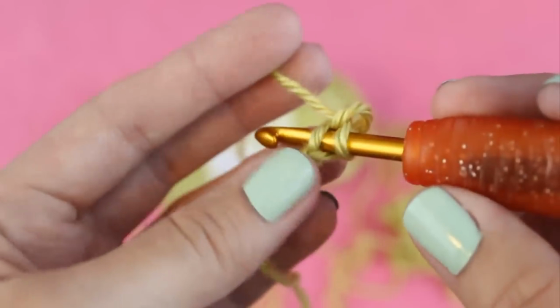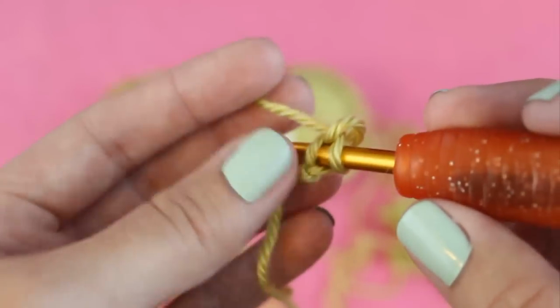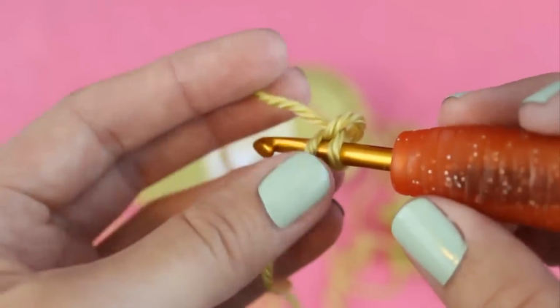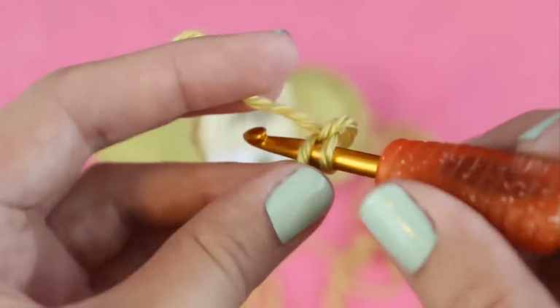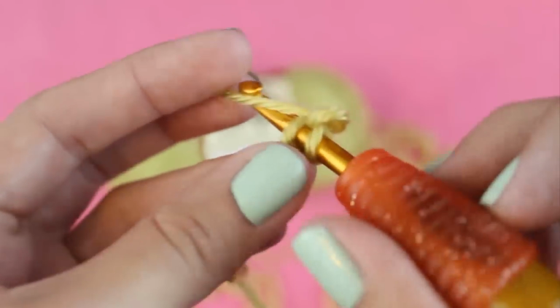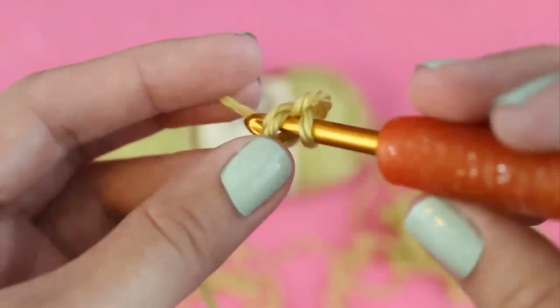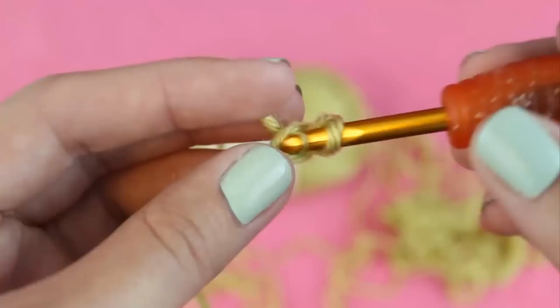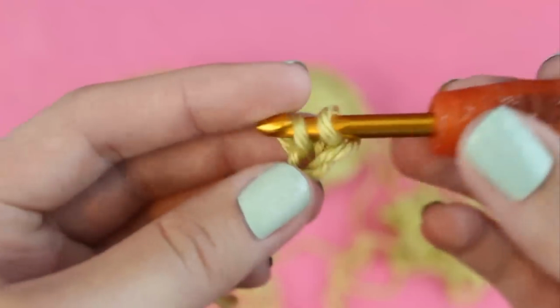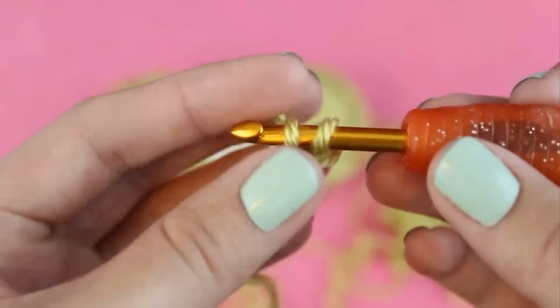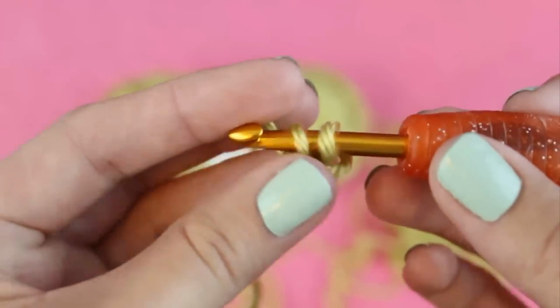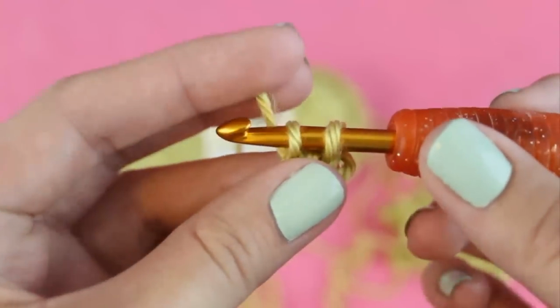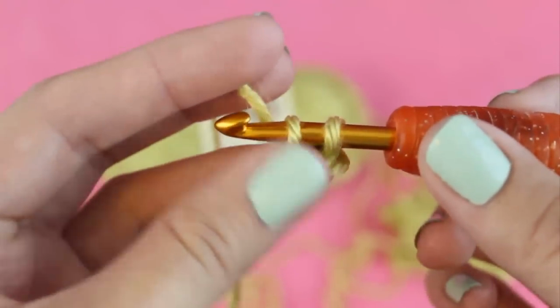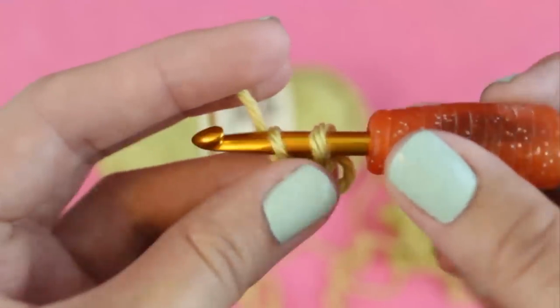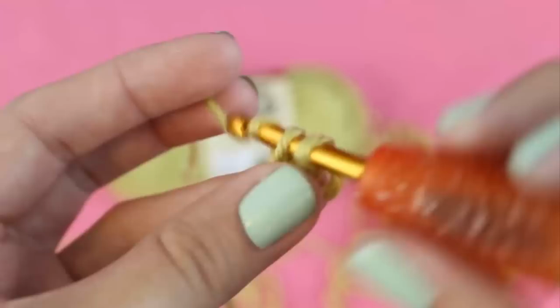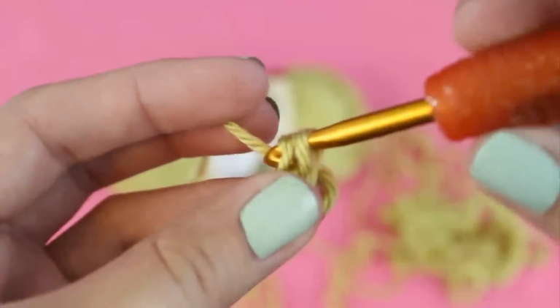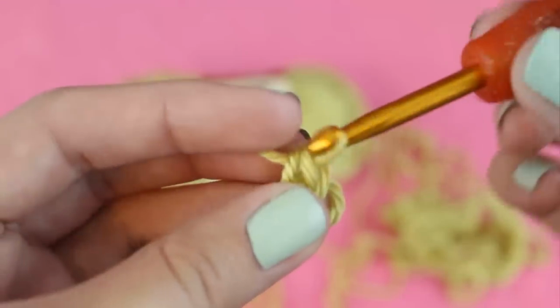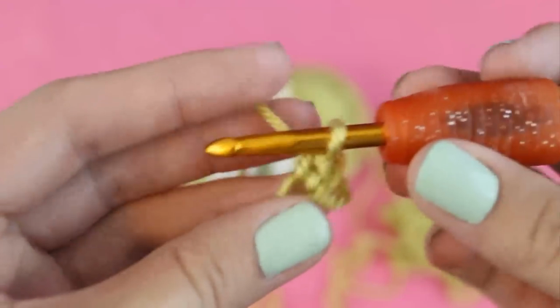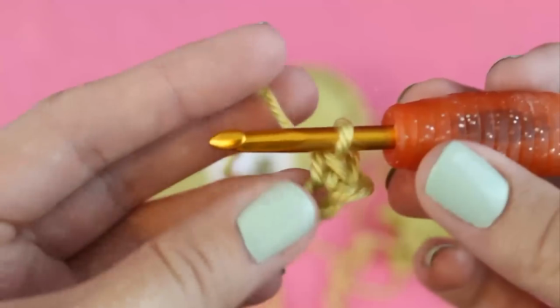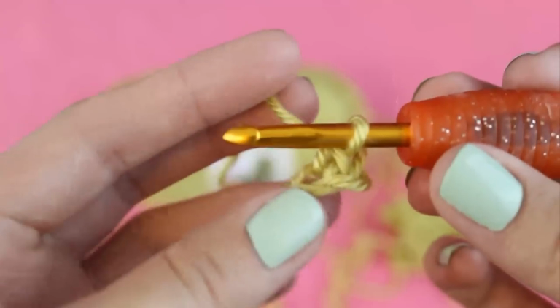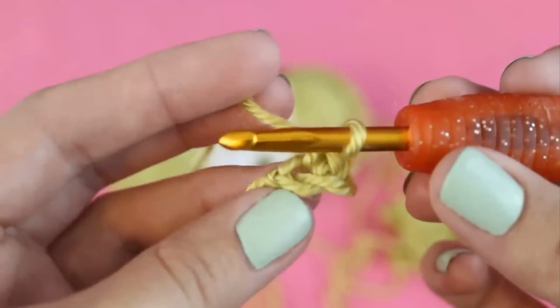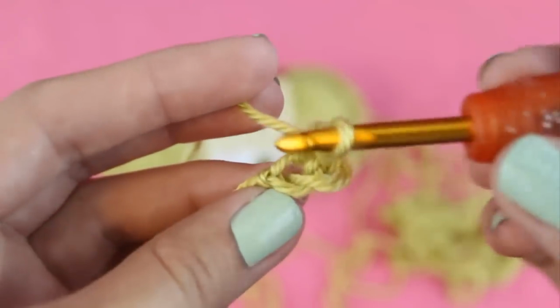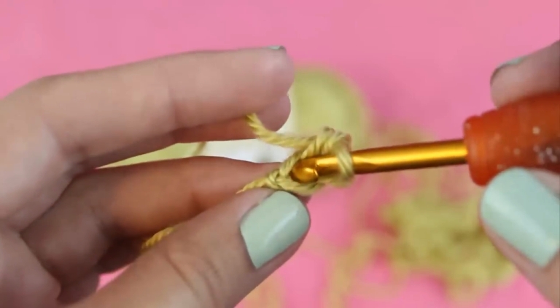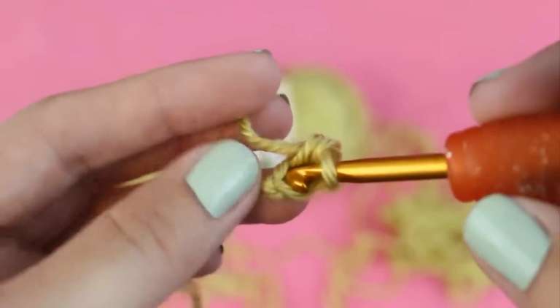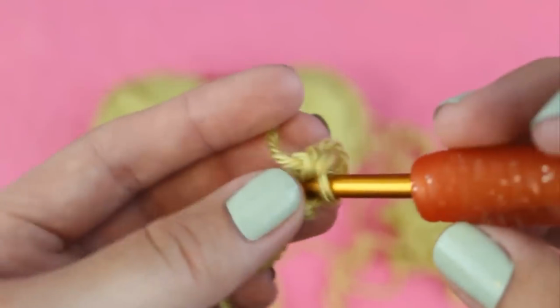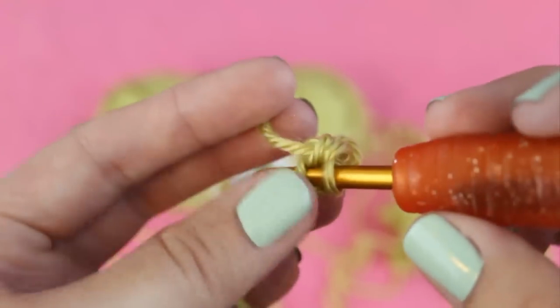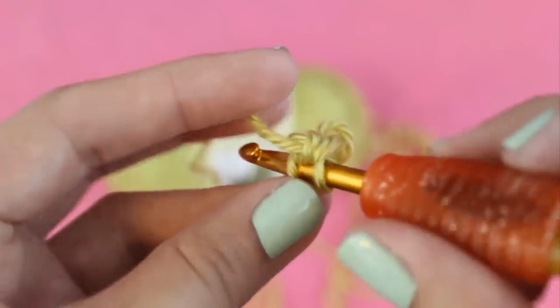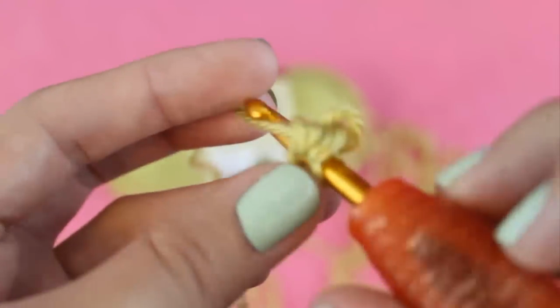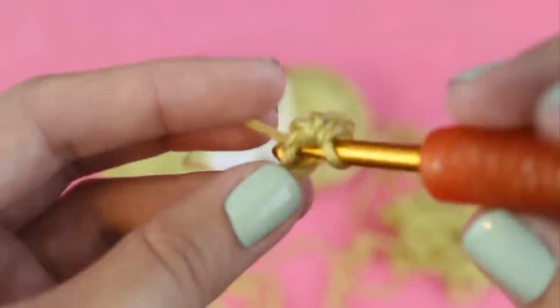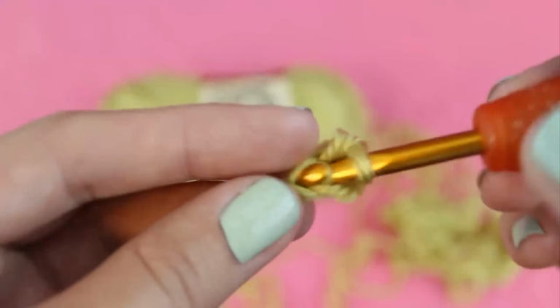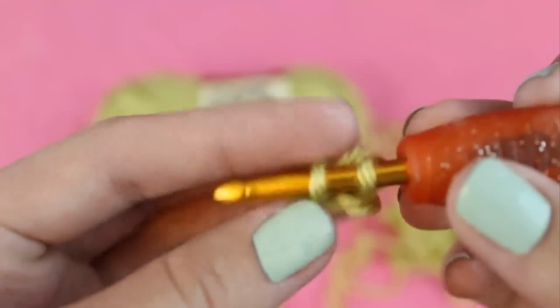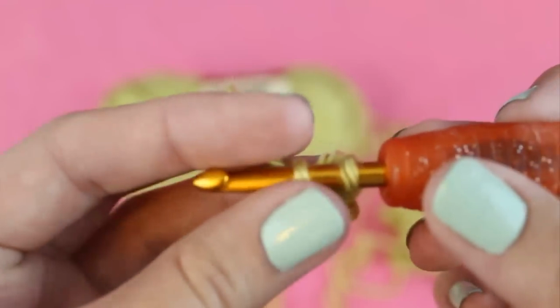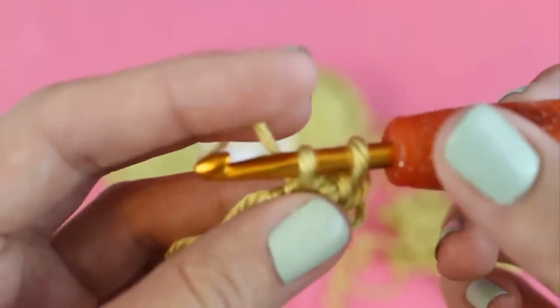Wrap your yarn over the hook and pull it through the chain. You'll have two loops on your hook now, then wrap your yarn over the hook once more and pull it through both loops. This is one single crochet, and now we're going to do five more single crochets in that same chain.